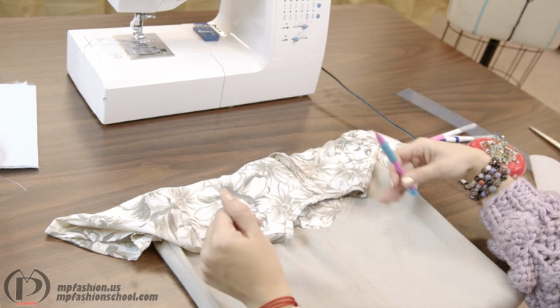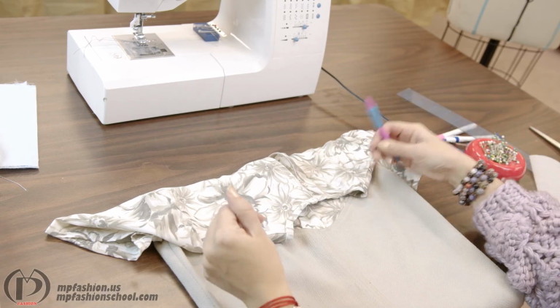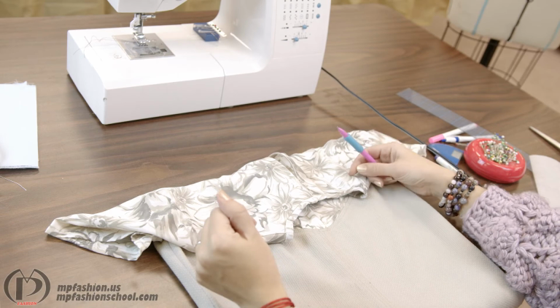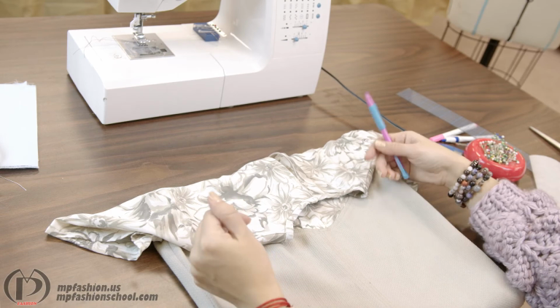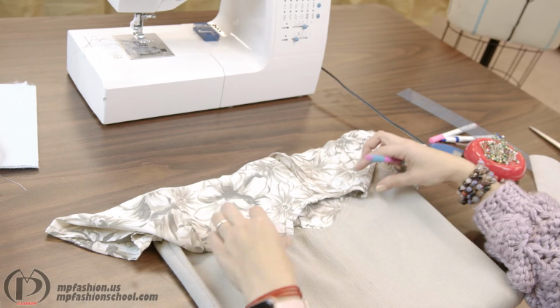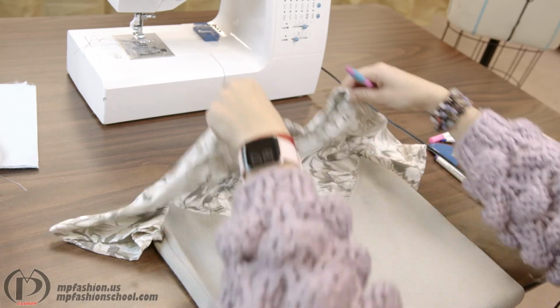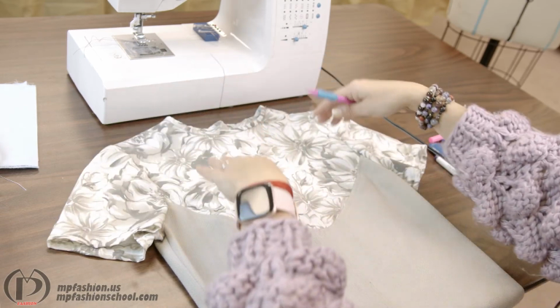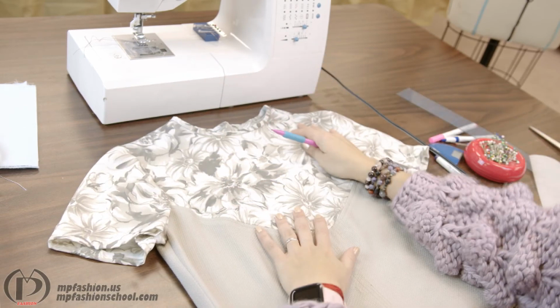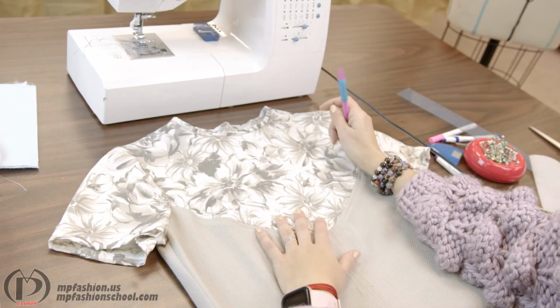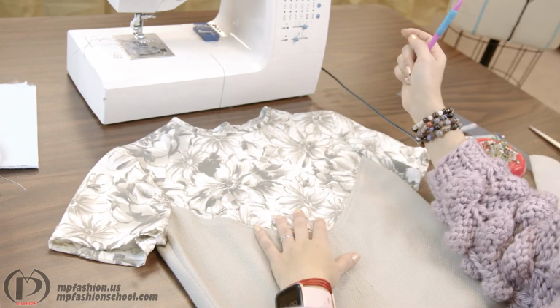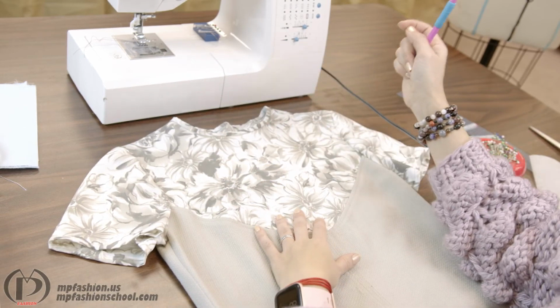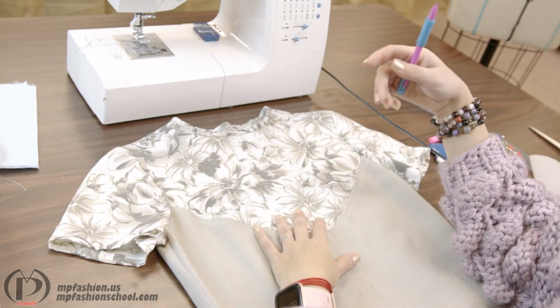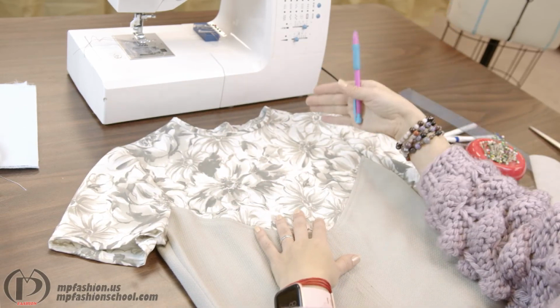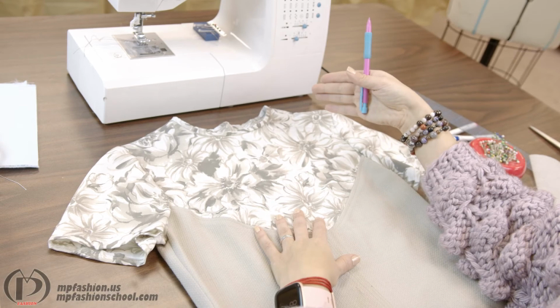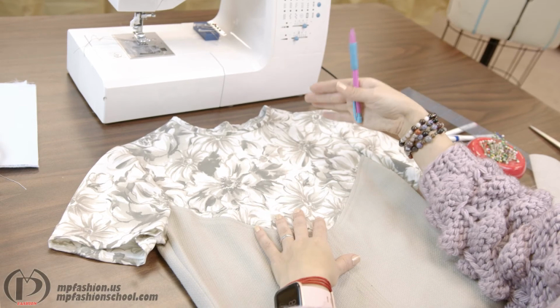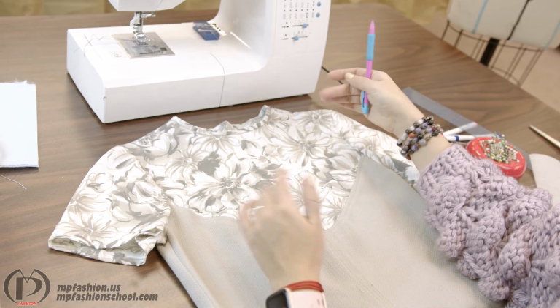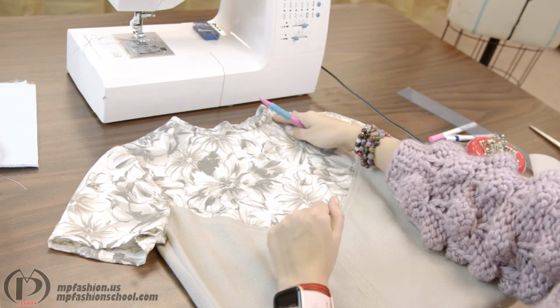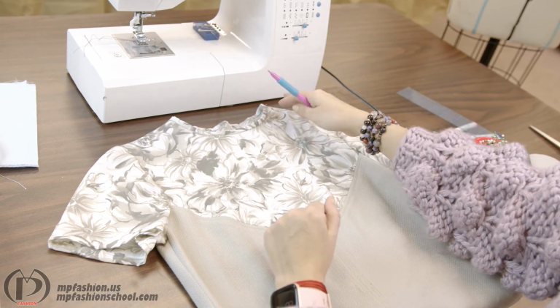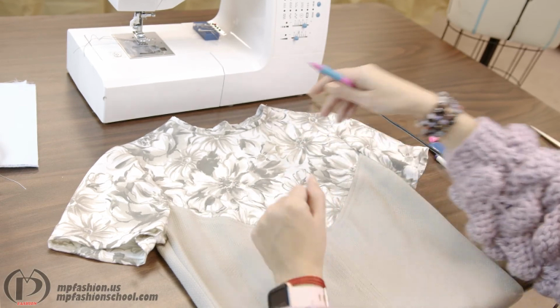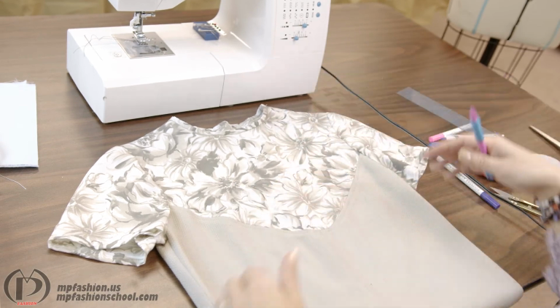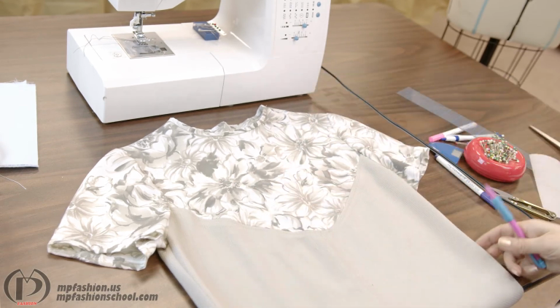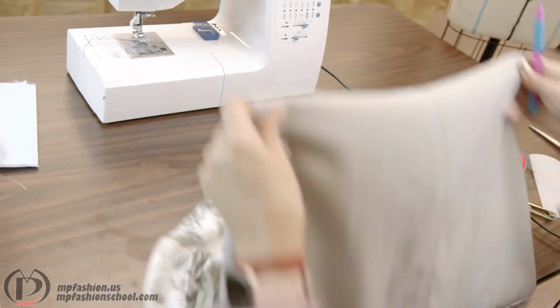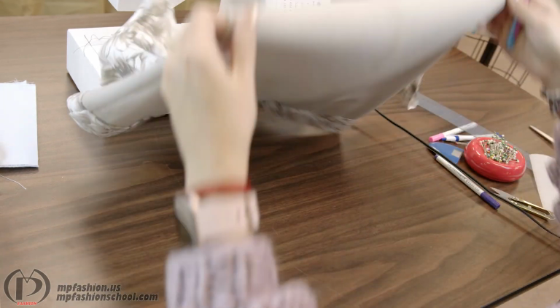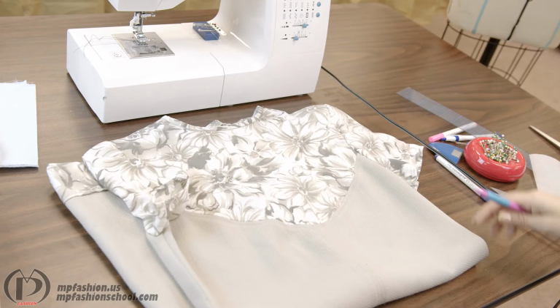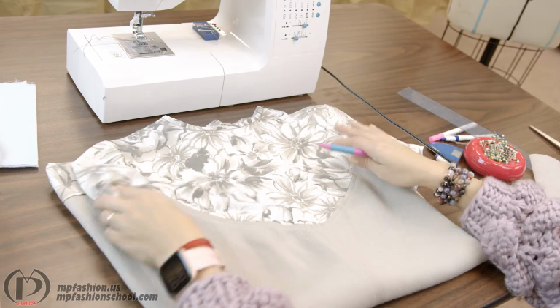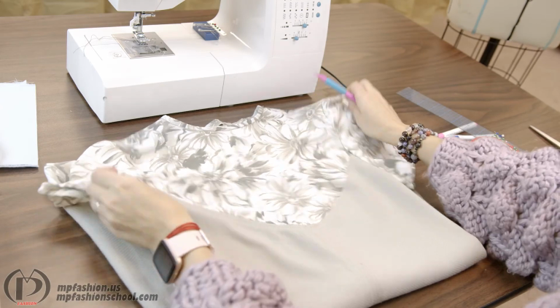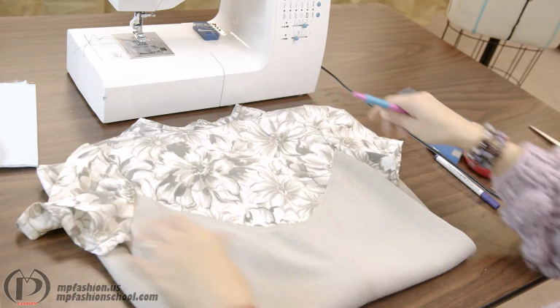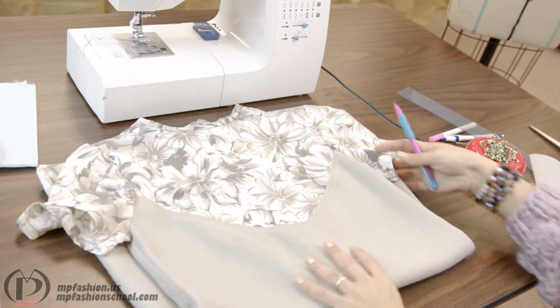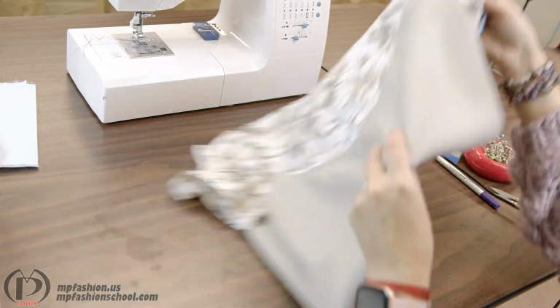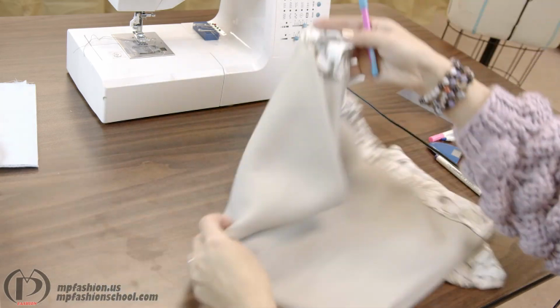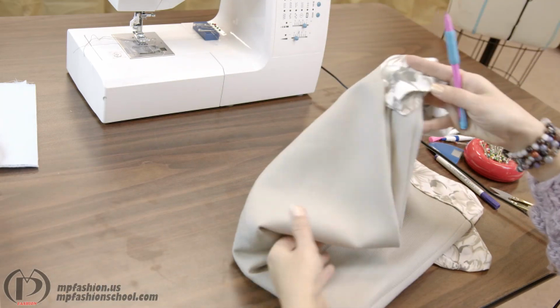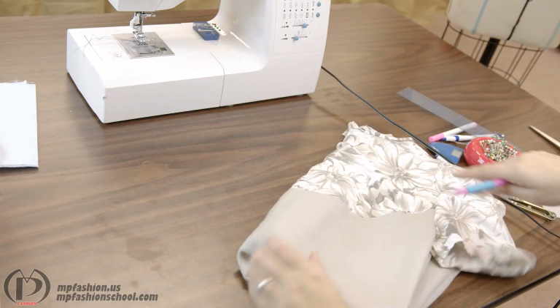That's called directional stitching. If you don't follow these rules, you will be able to see that your garment isn't looking as neat as you would want it to. Also, anytime you create seams and seam finishes, you want to make sure you are pressing your garment.